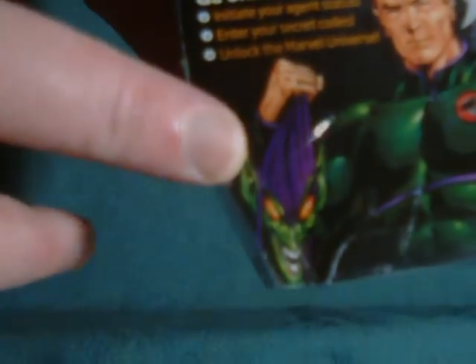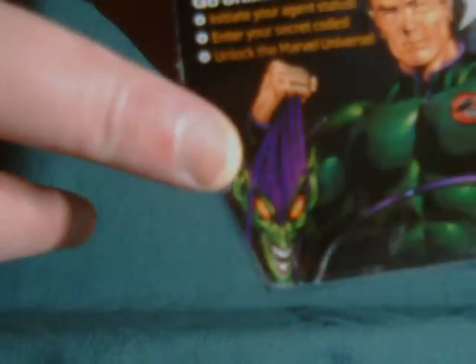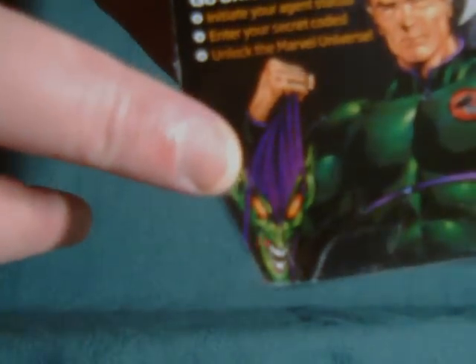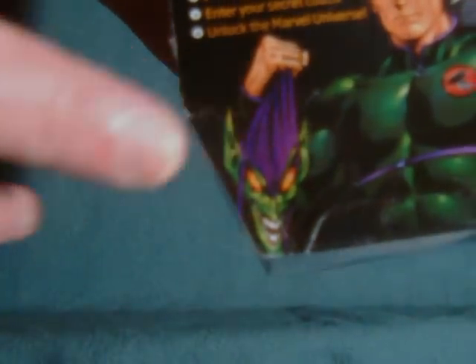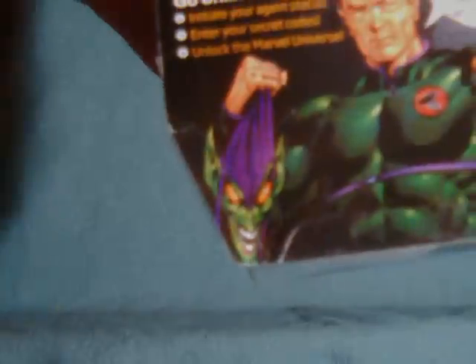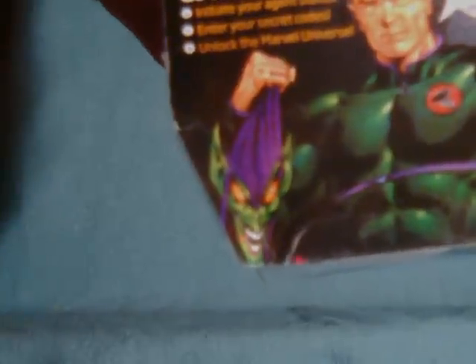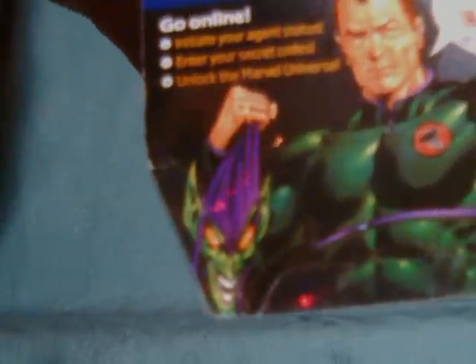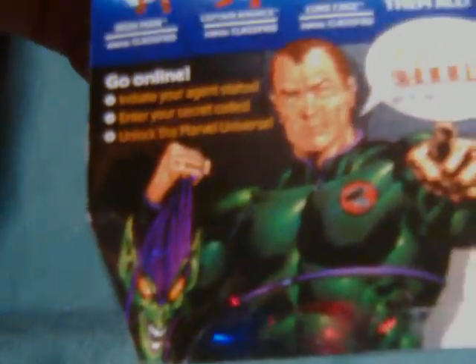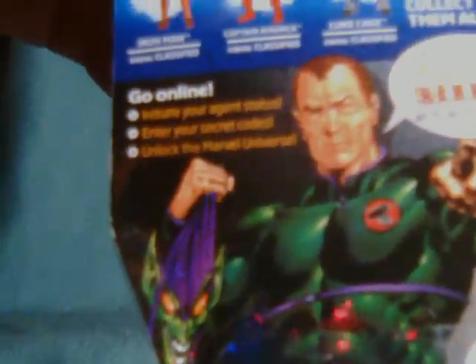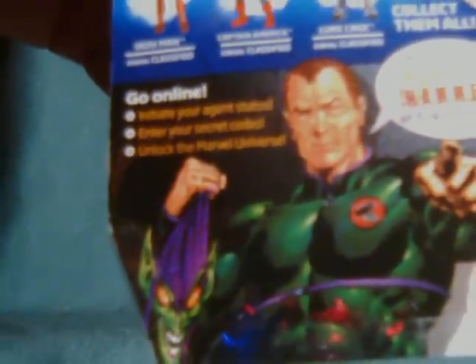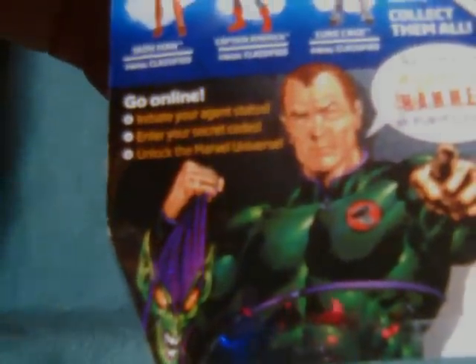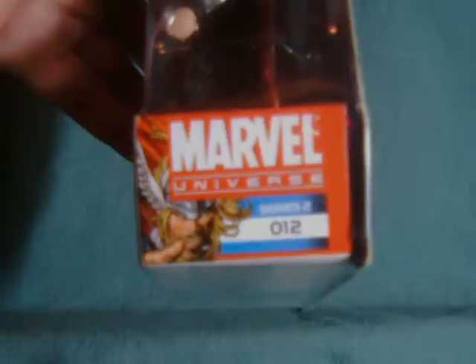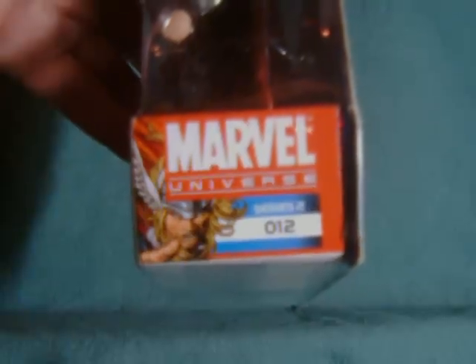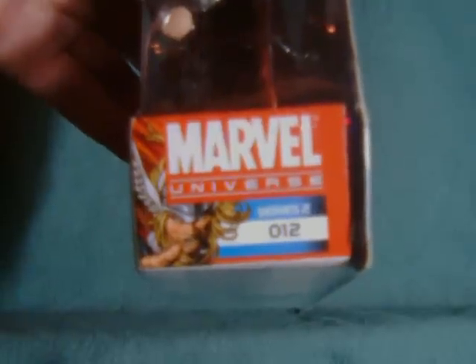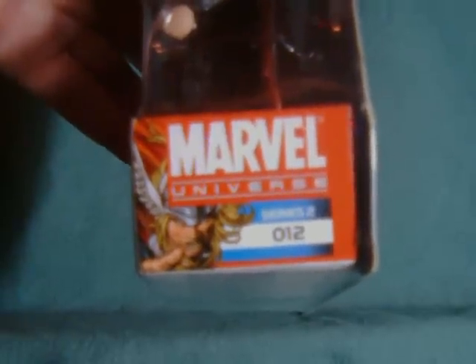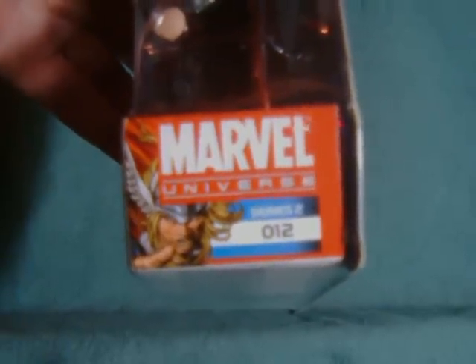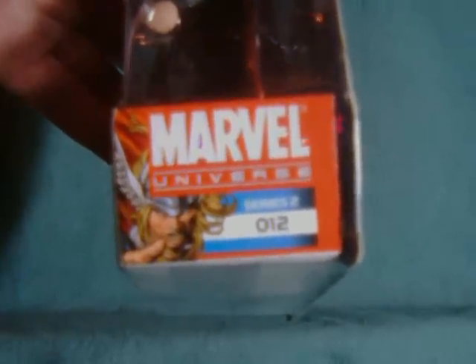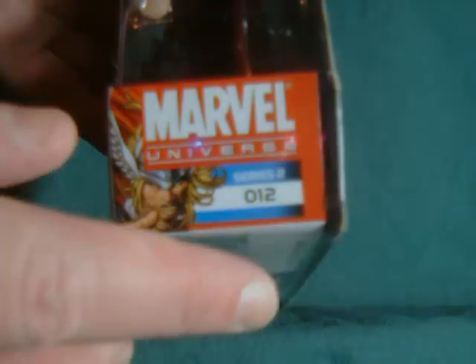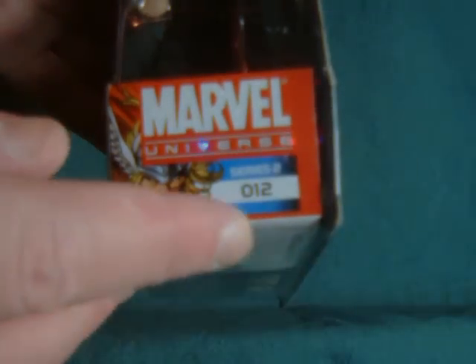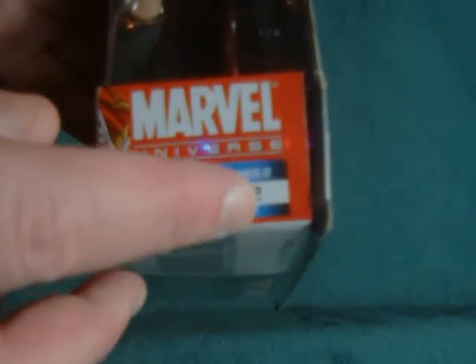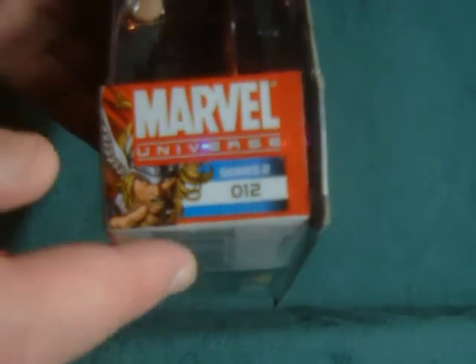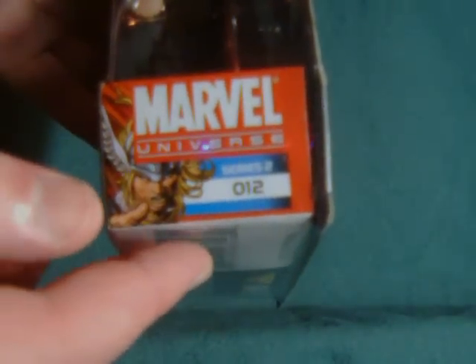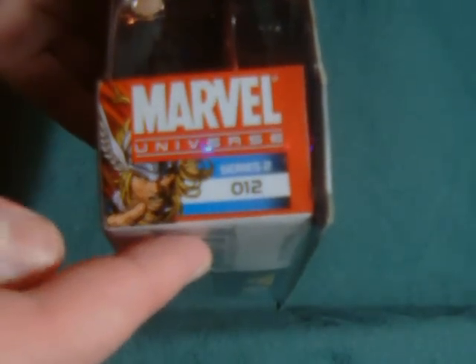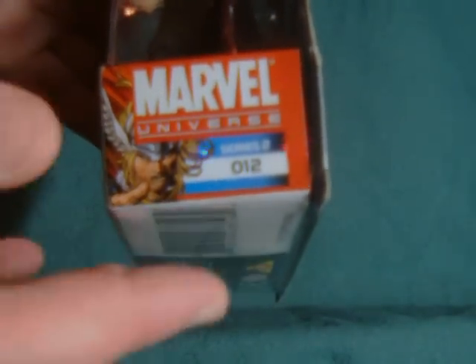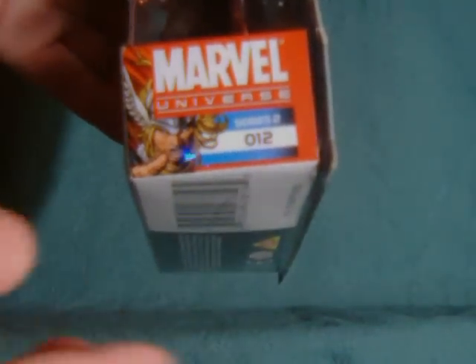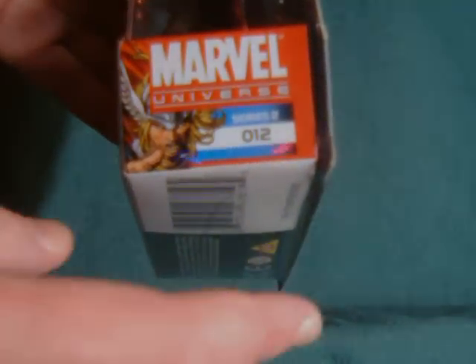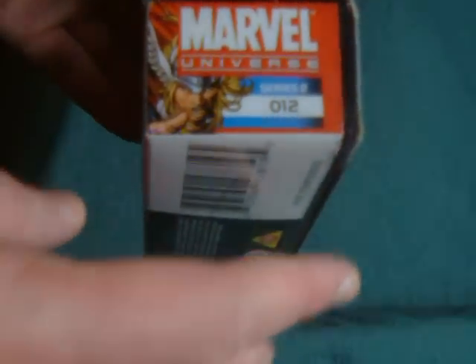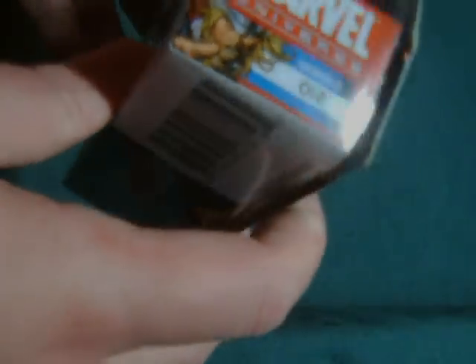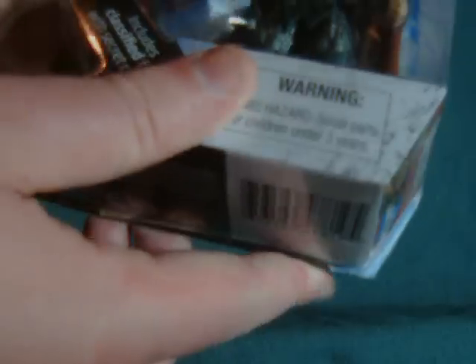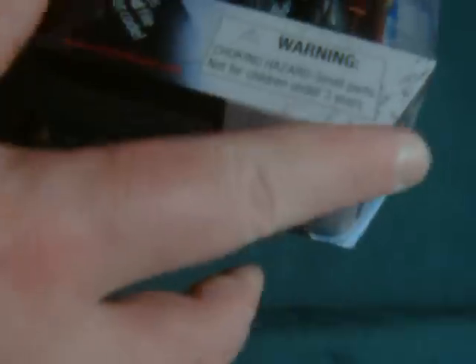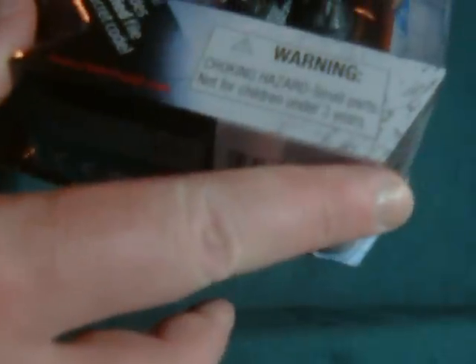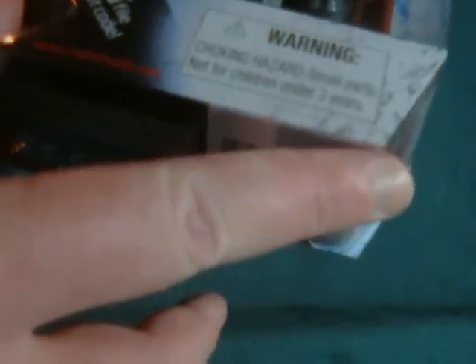You'll notice he's even clutching a Green Goblin mask — weird touch. And on the side, we have a Marvel Universe Series 2 figure 12, which really is the kind of detail they should have put in this big block right here.